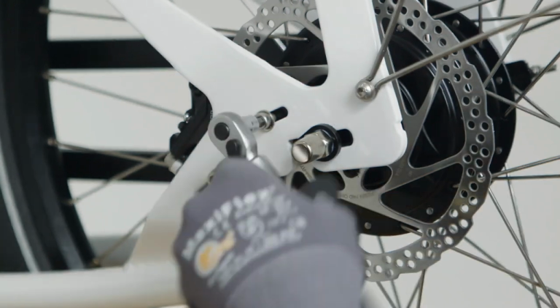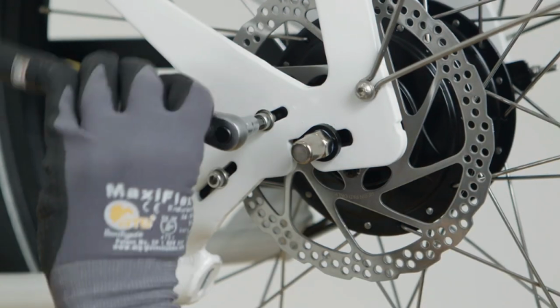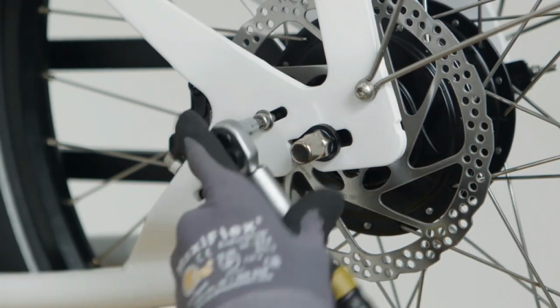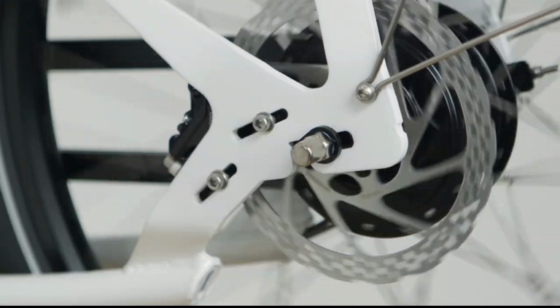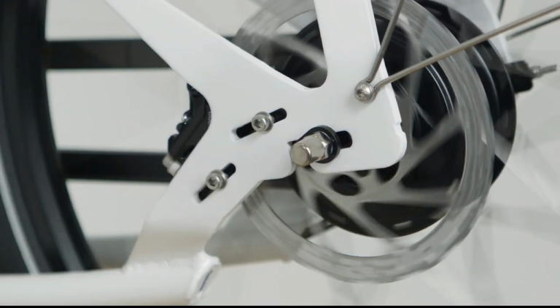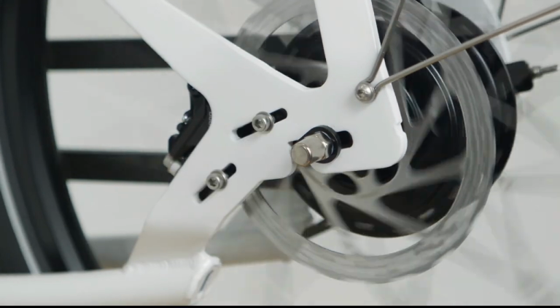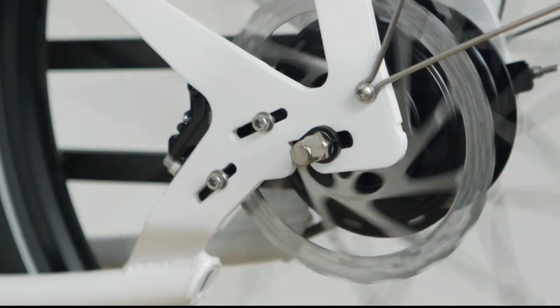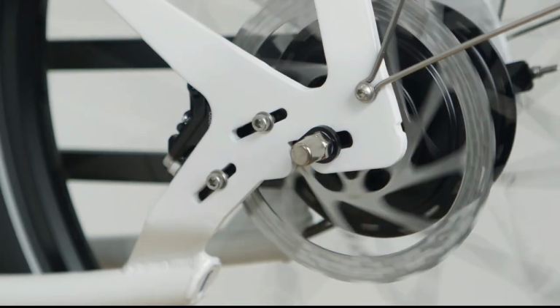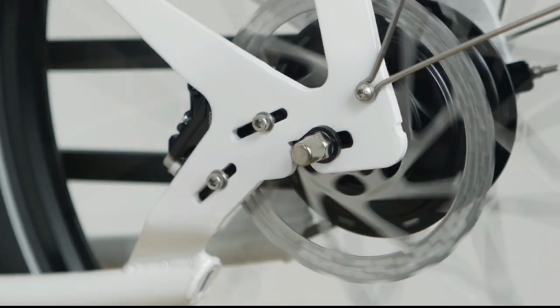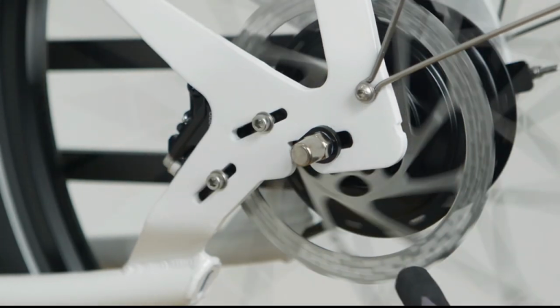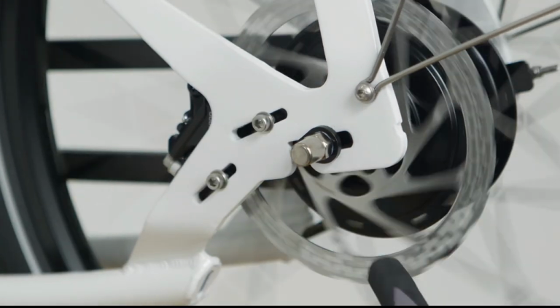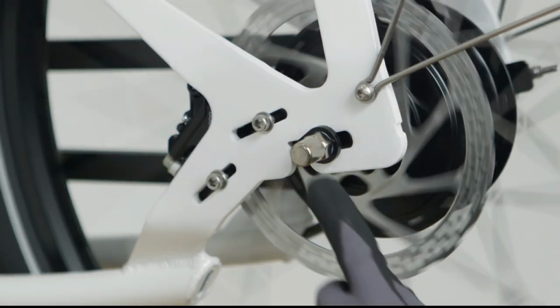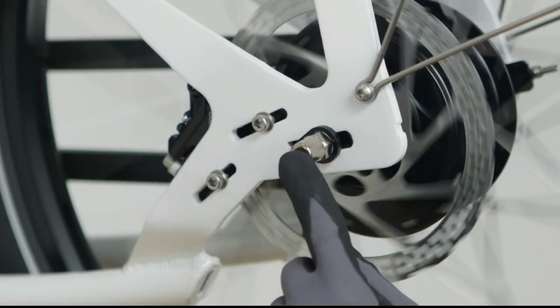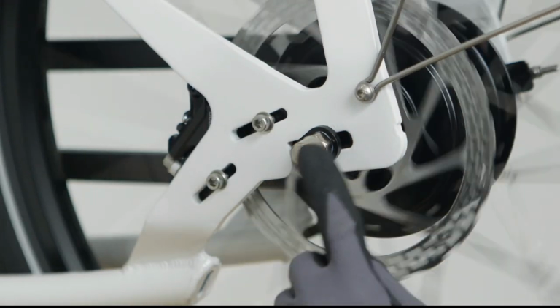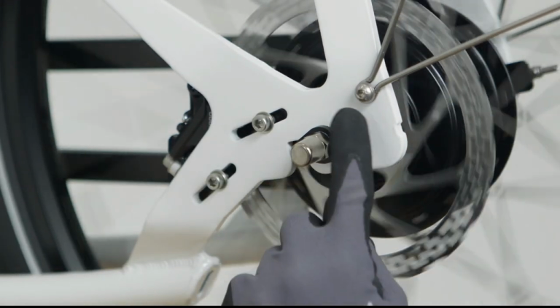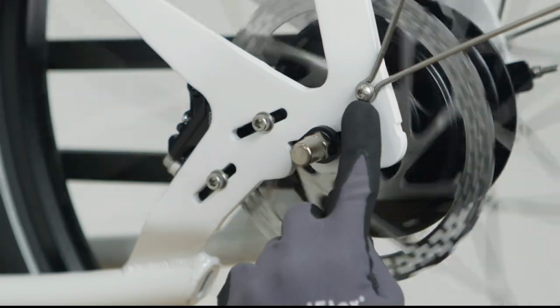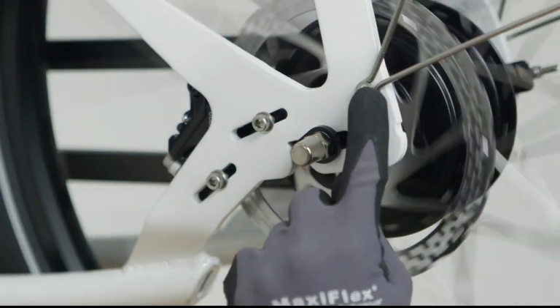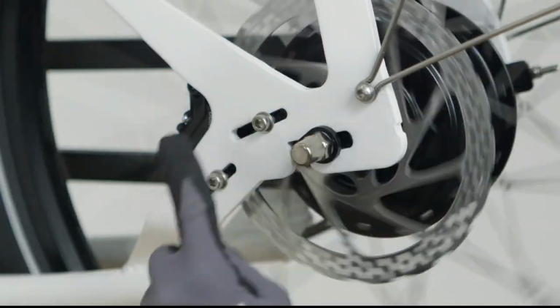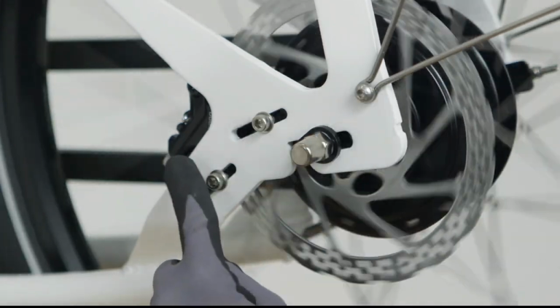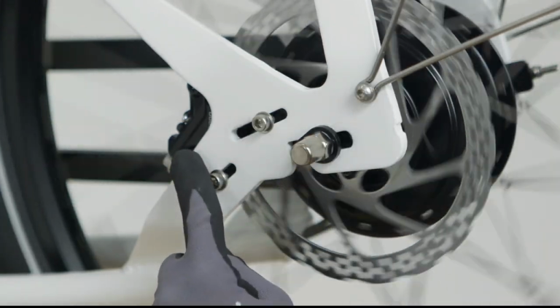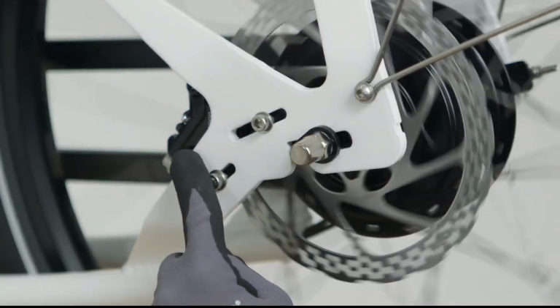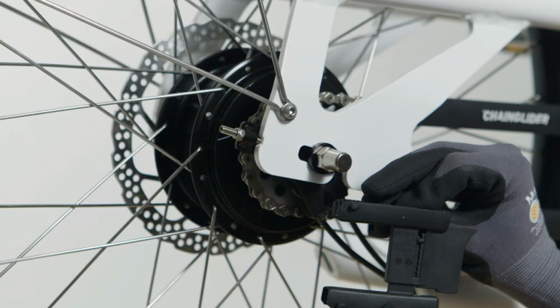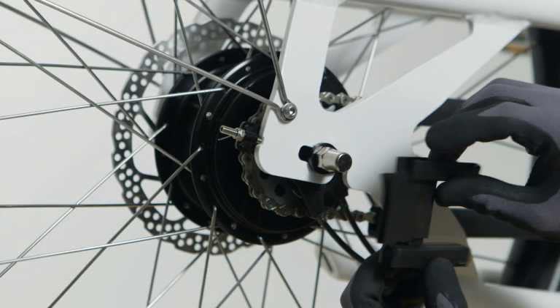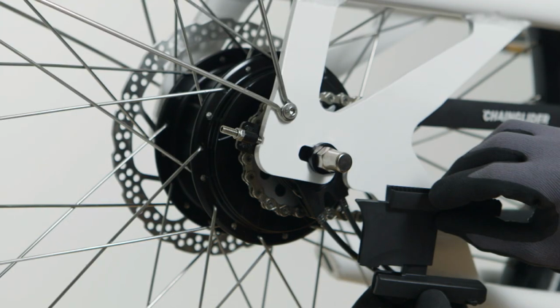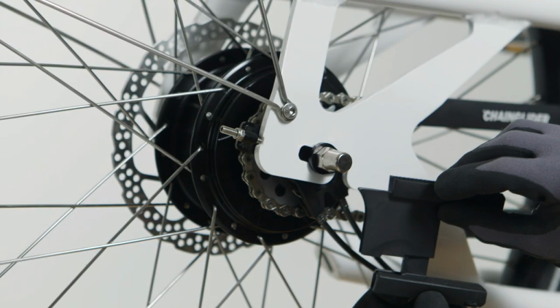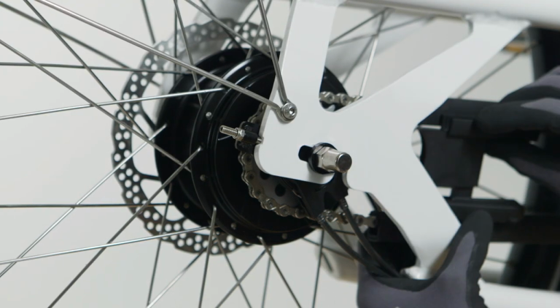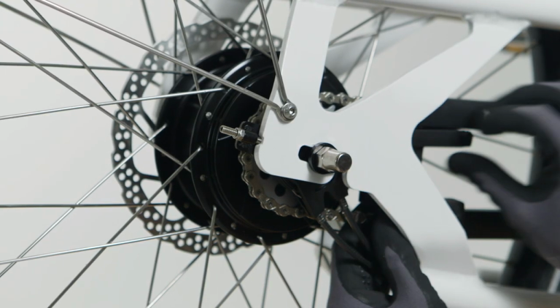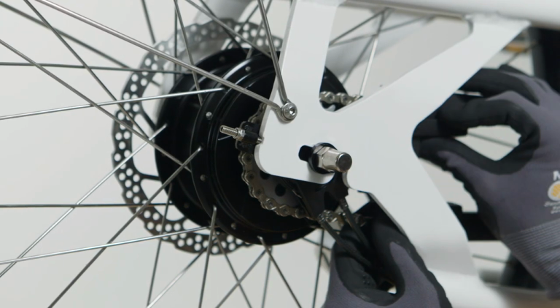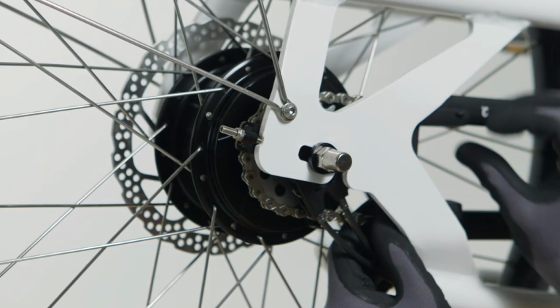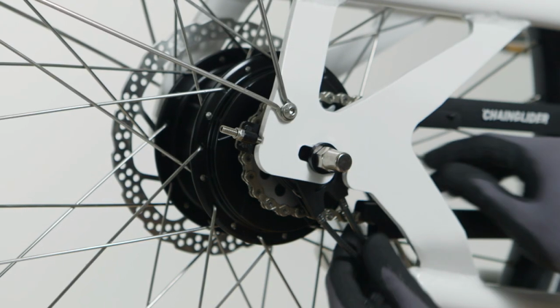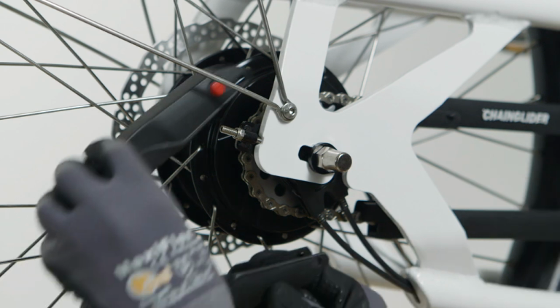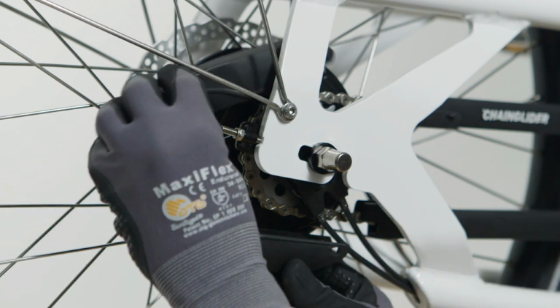Check whether the wheel spins freely. With extreme chain adjustments, you might need to readjust the mud guard or the caliper. When finished re-tensioning the chain, you can reinstall the Hebe chain glider.